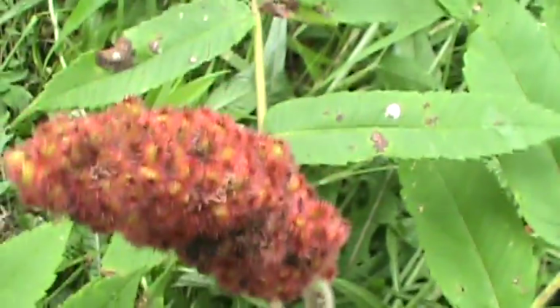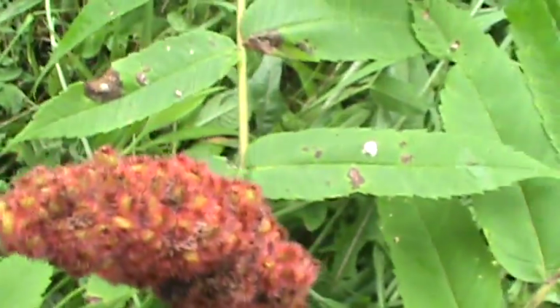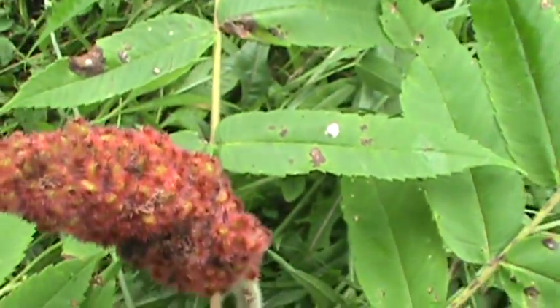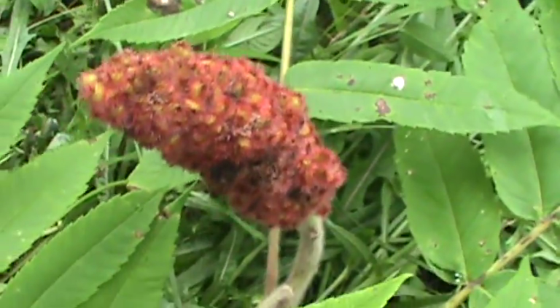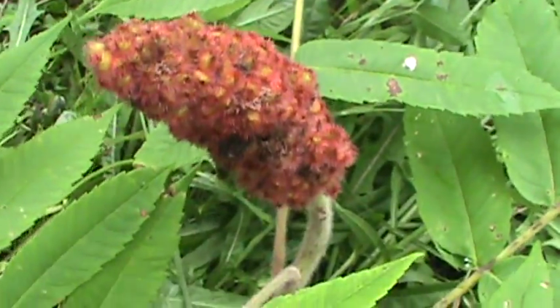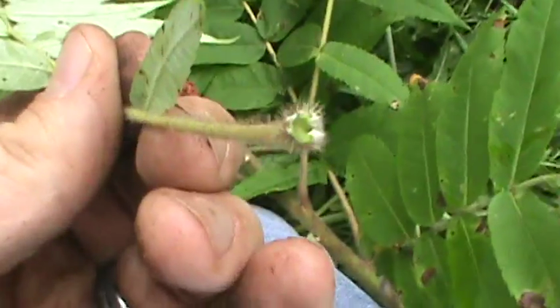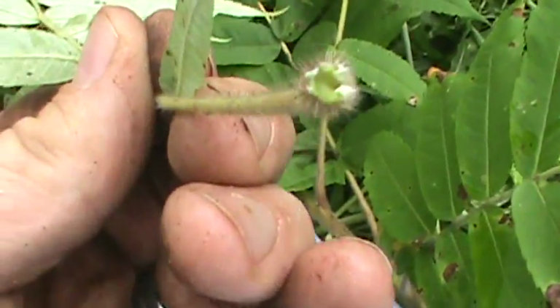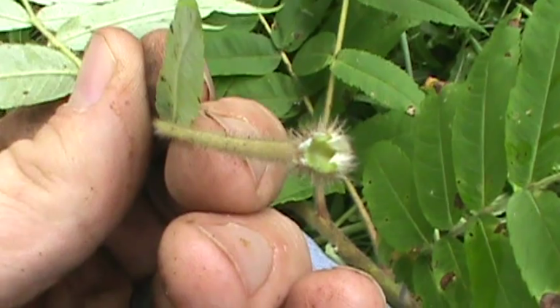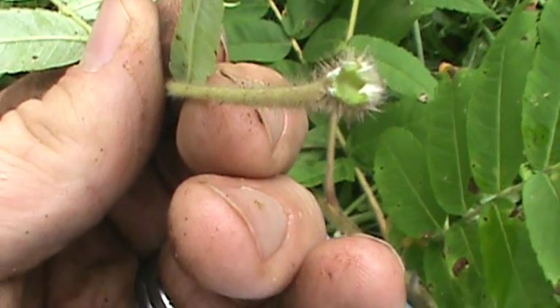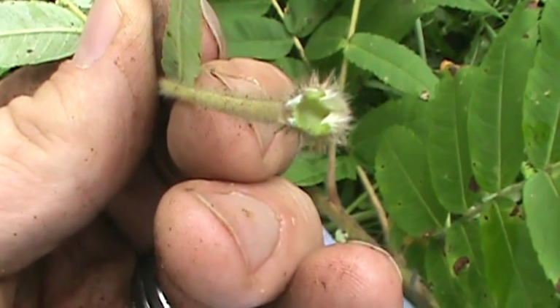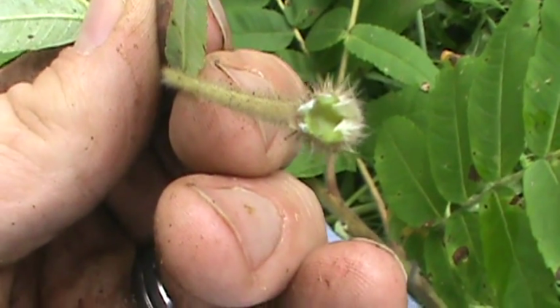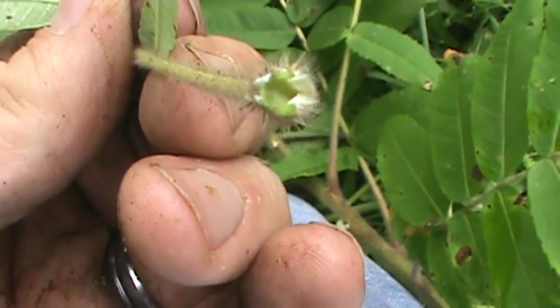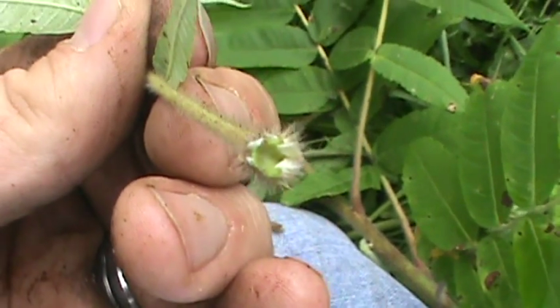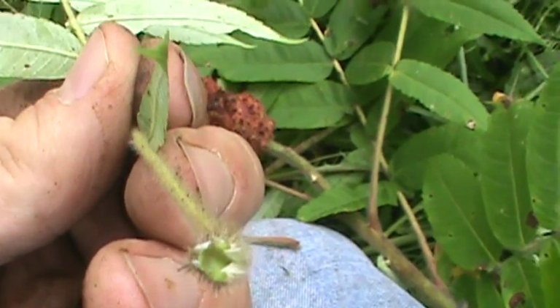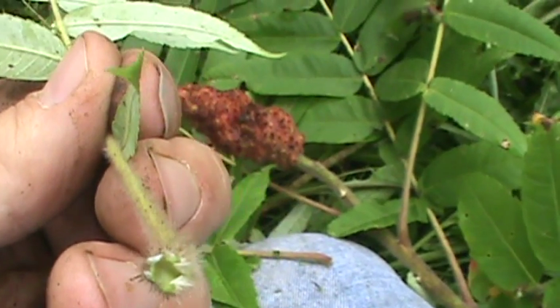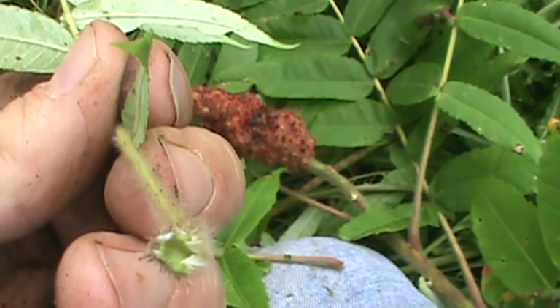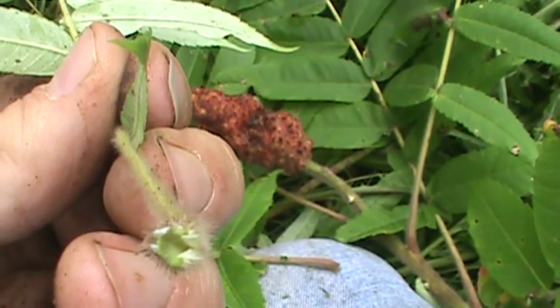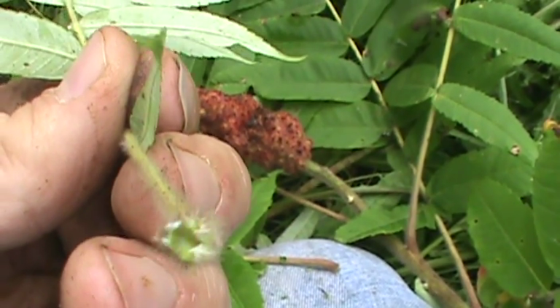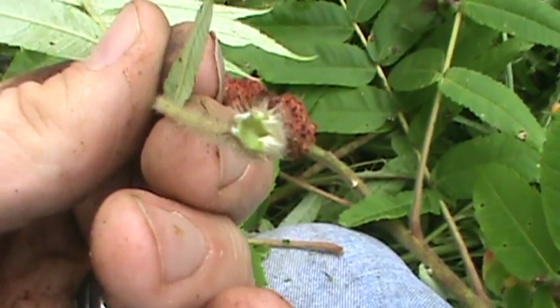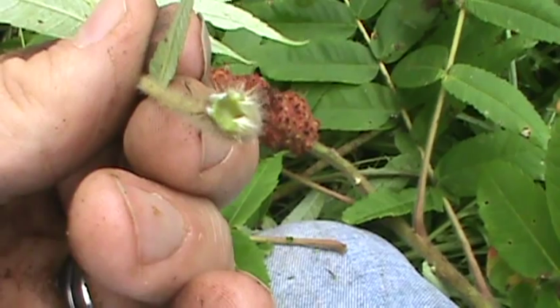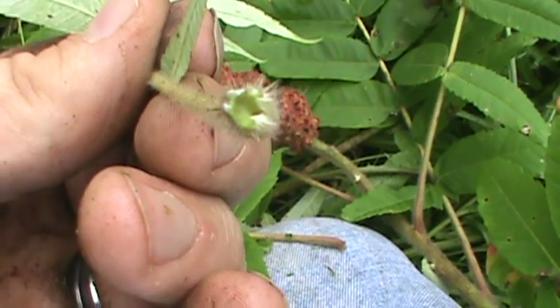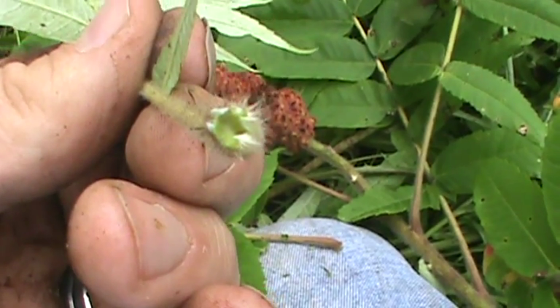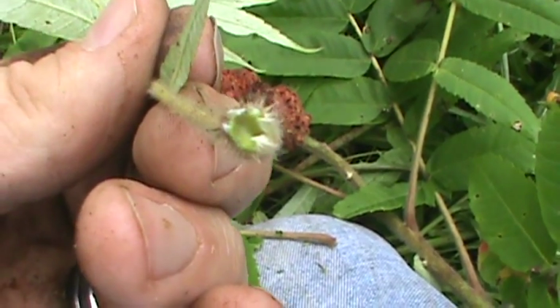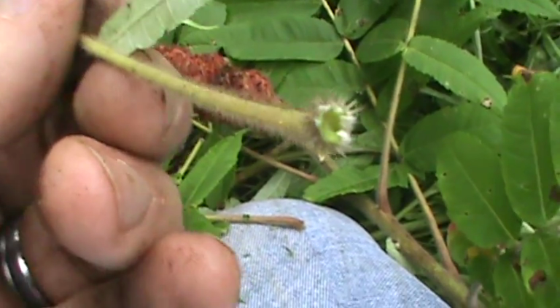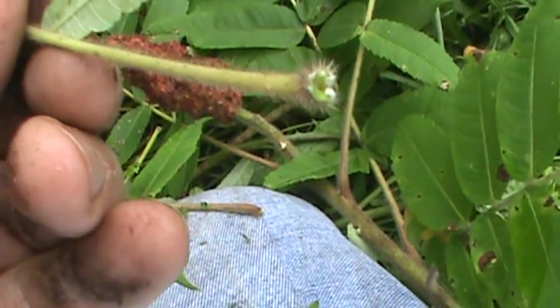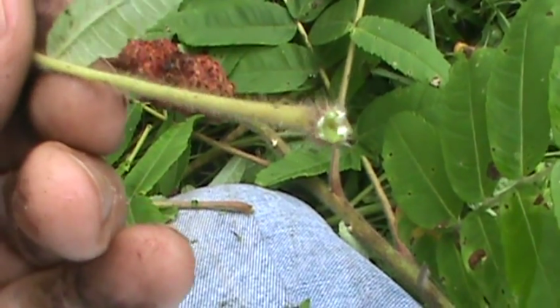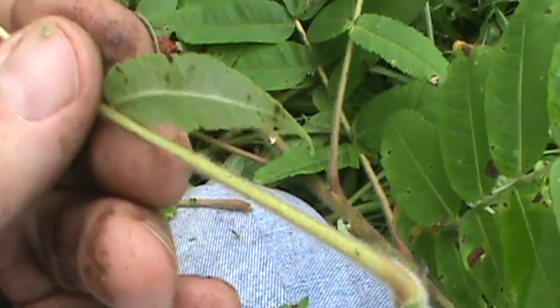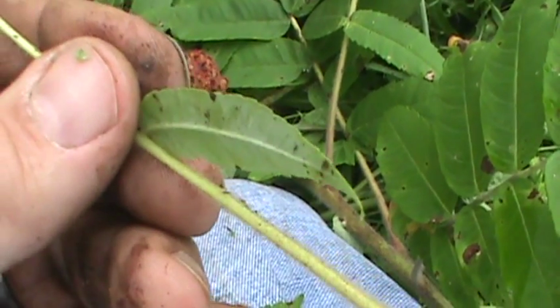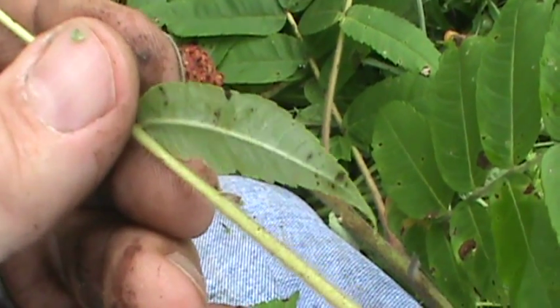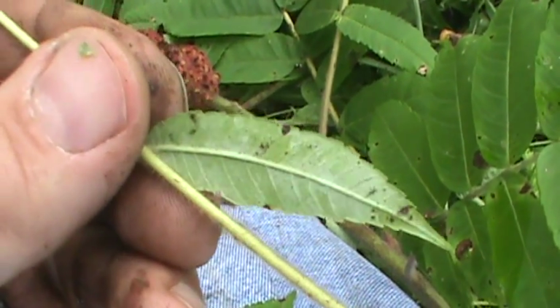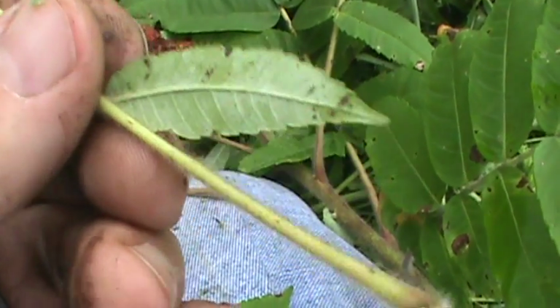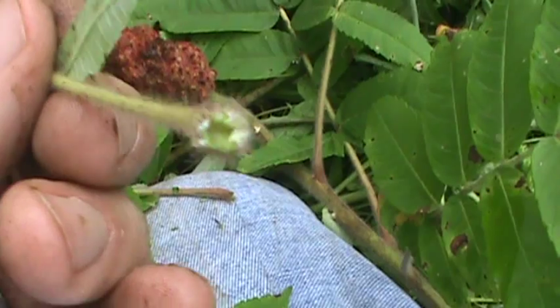That's some of the characteristics. Also on Staghorn Sumac — Rhus typhina — sometimes the leaves and stems have a milky juice when you break them.